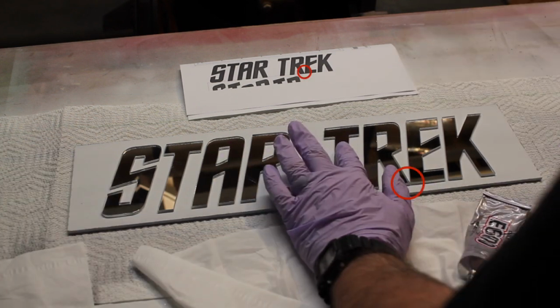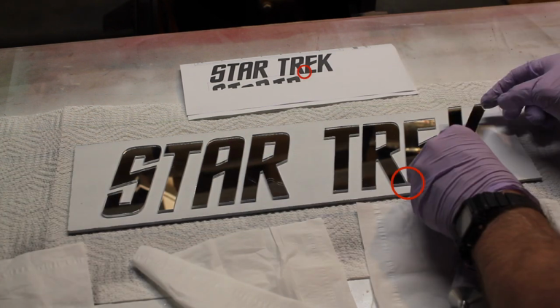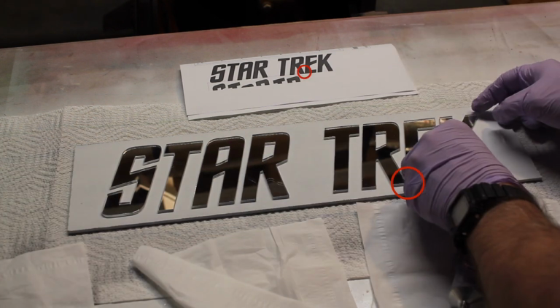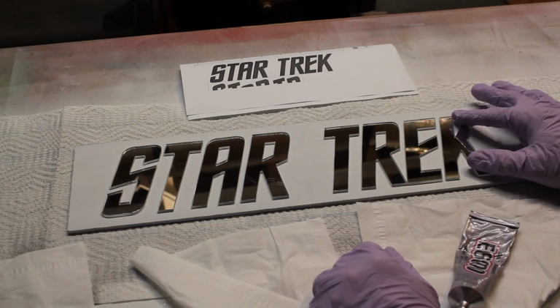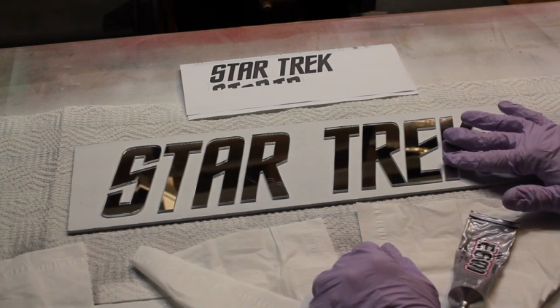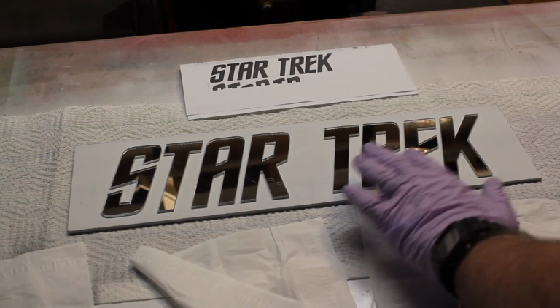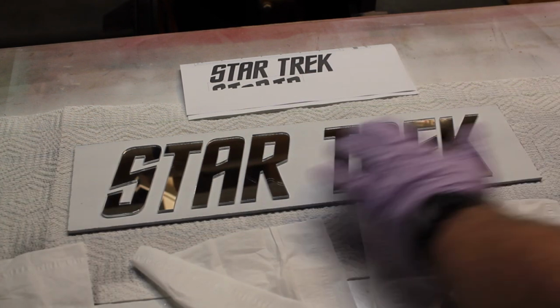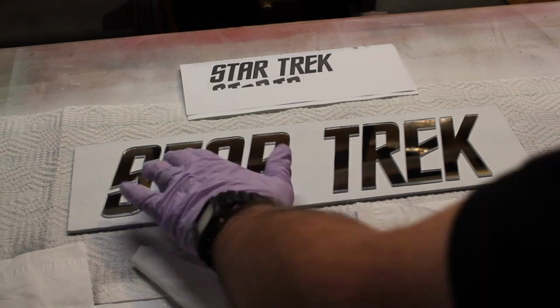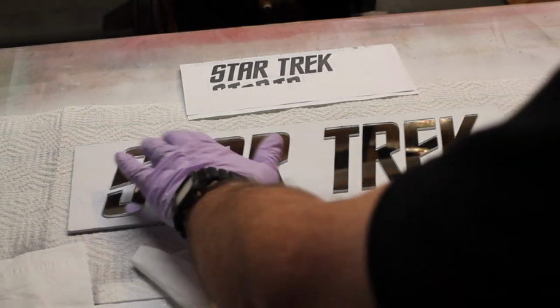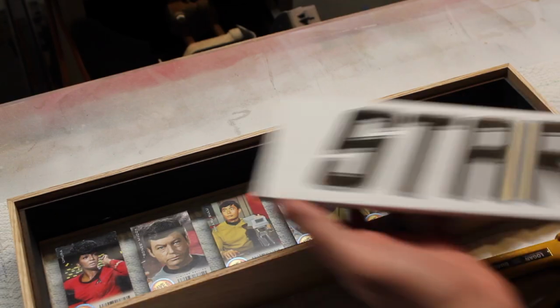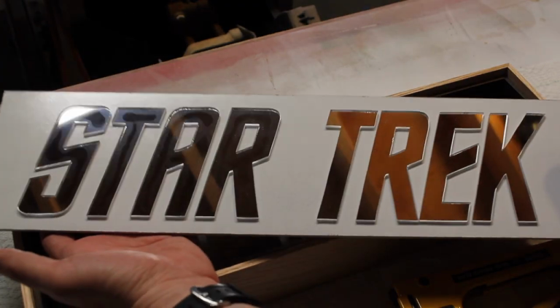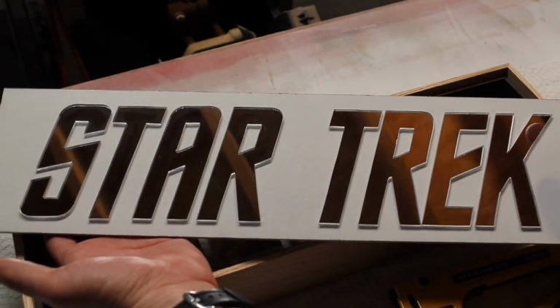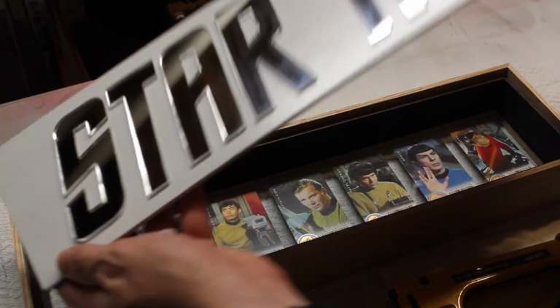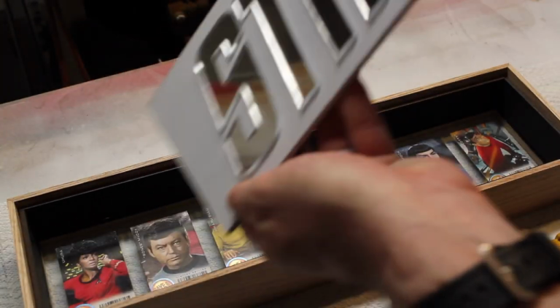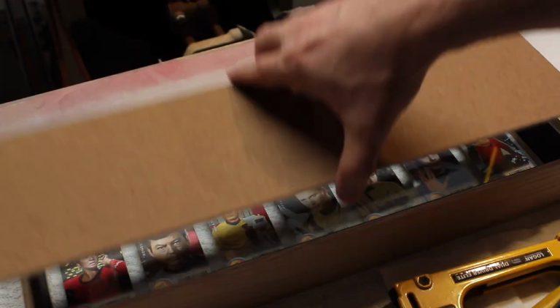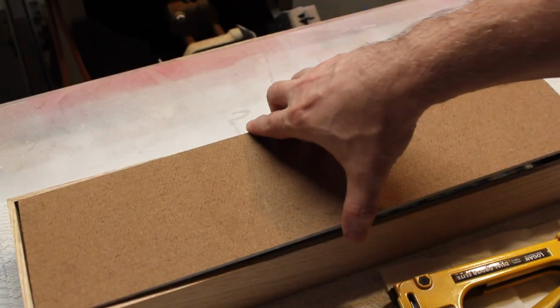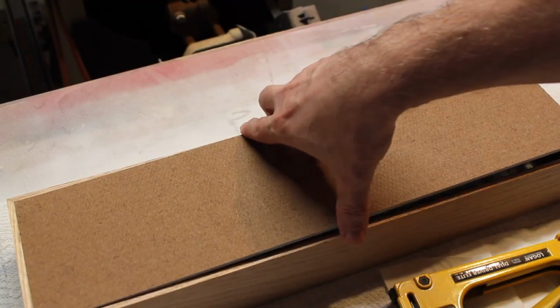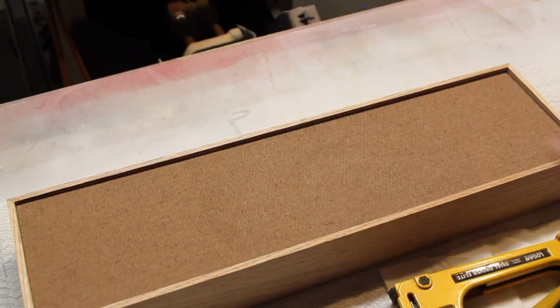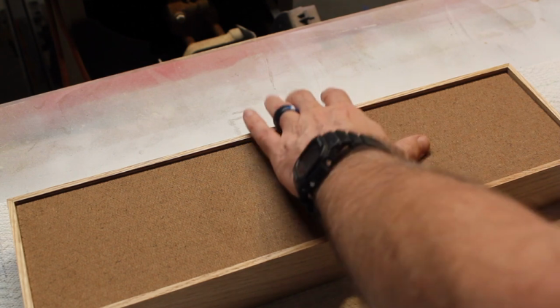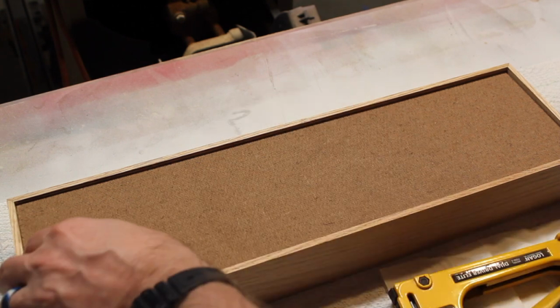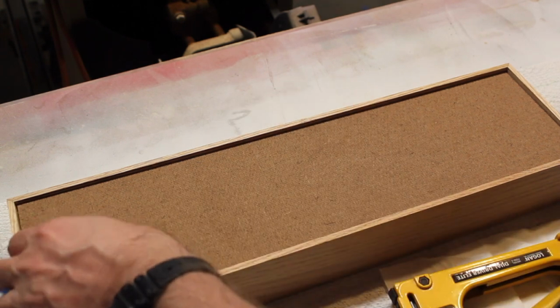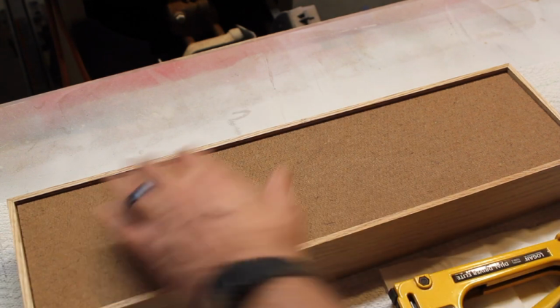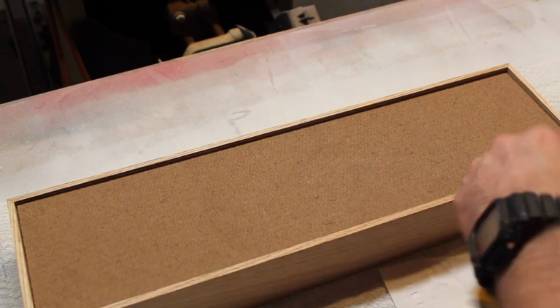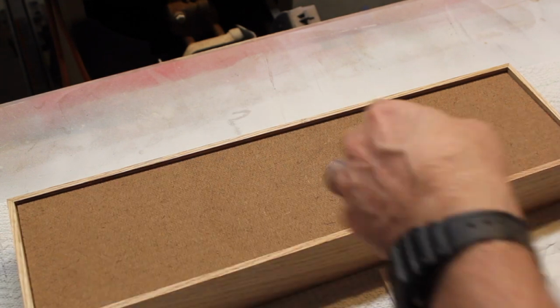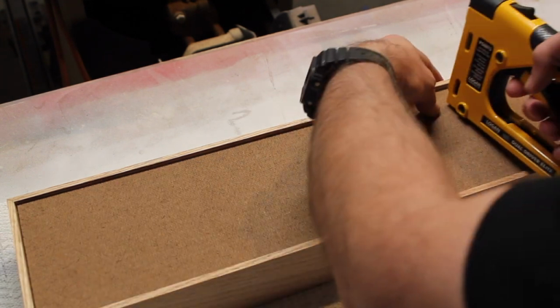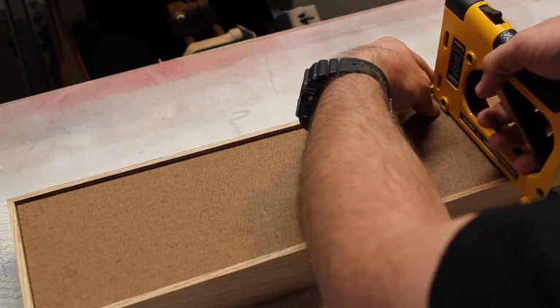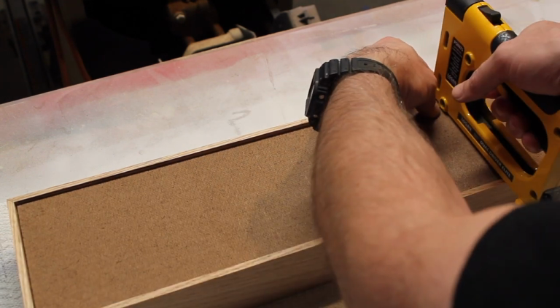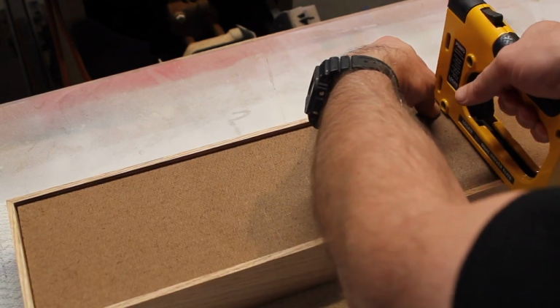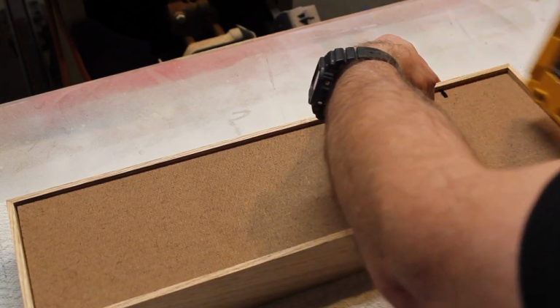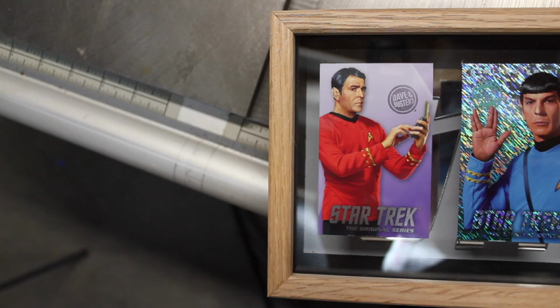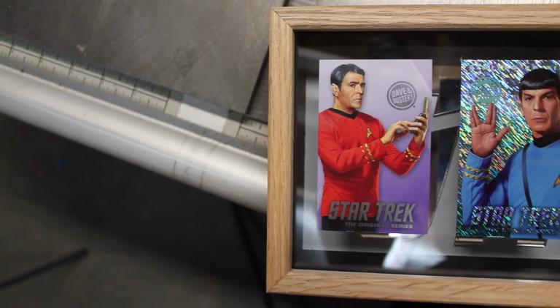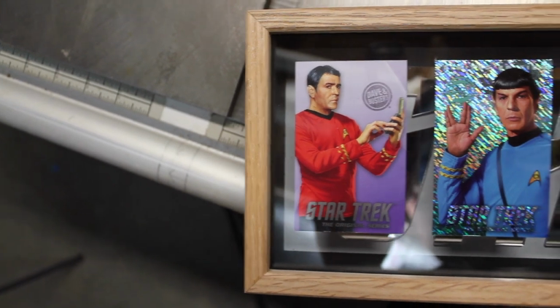After all of the spacing is perfect, I'm ready for a test fit — and it just fits right in there. I use this thing — I'm not sure what it's called, but it keeps everything in place. And then I'm done.